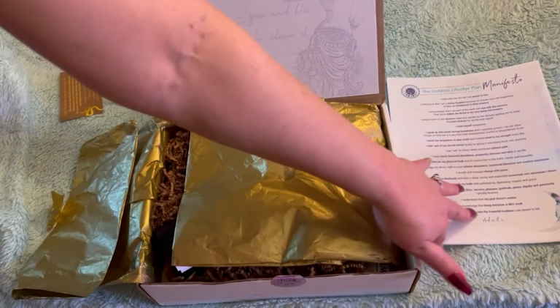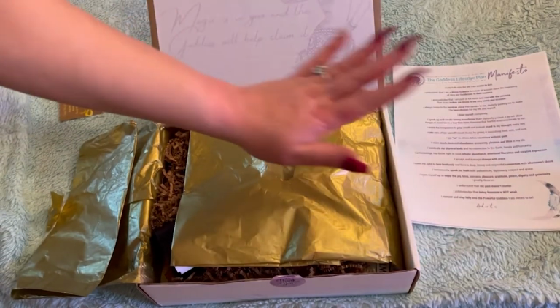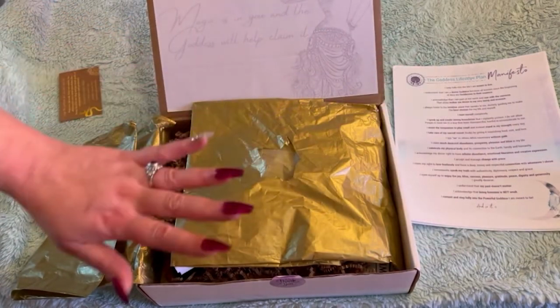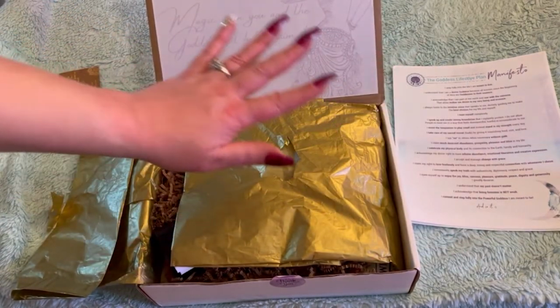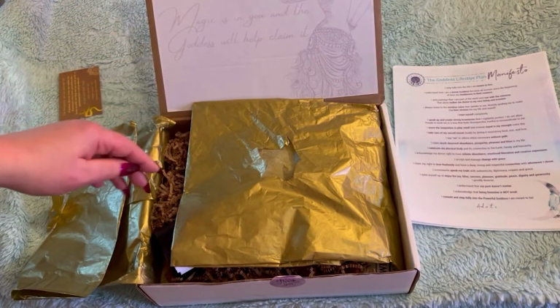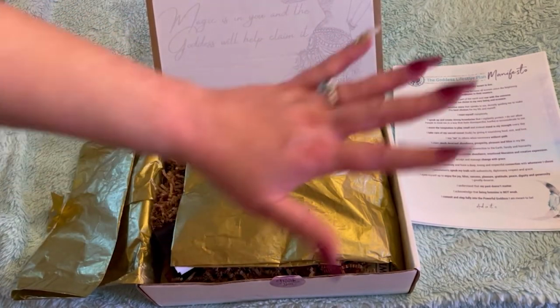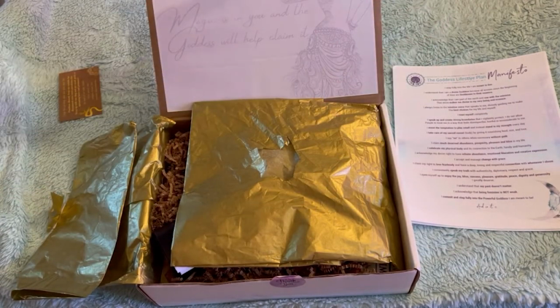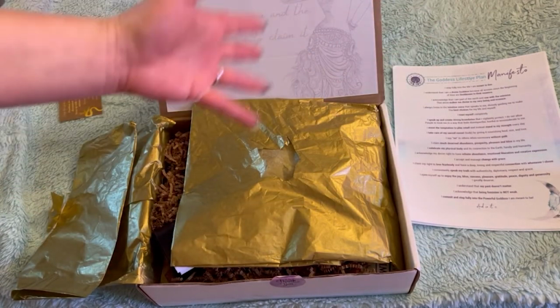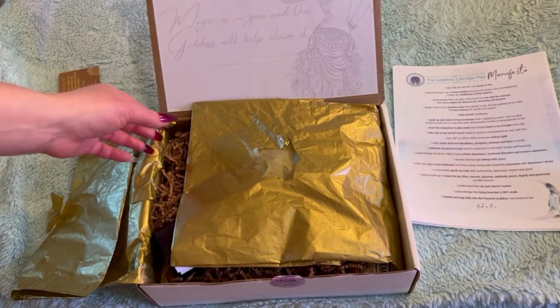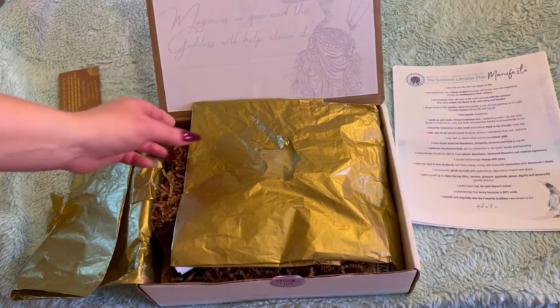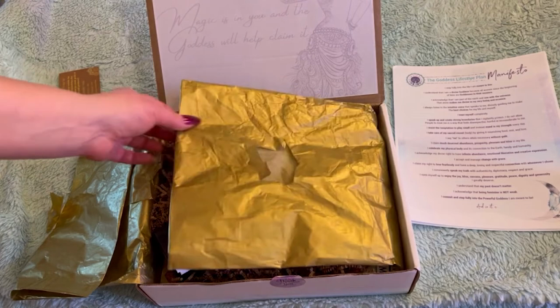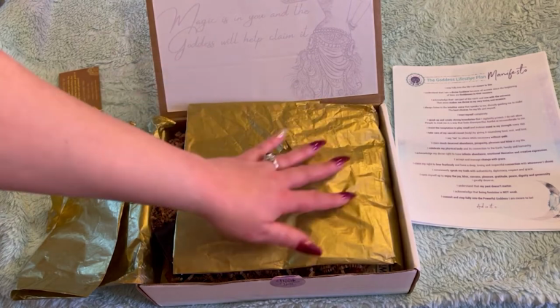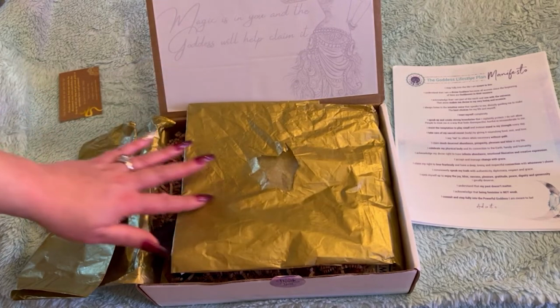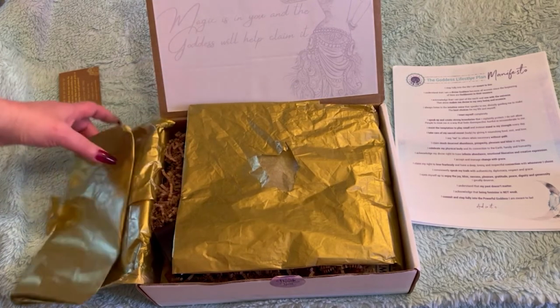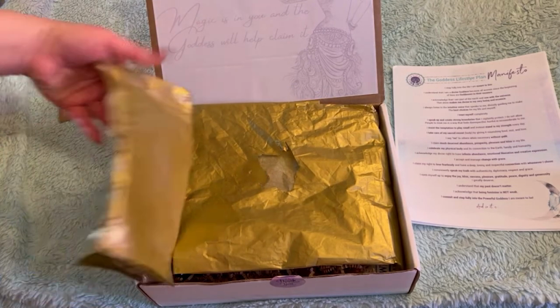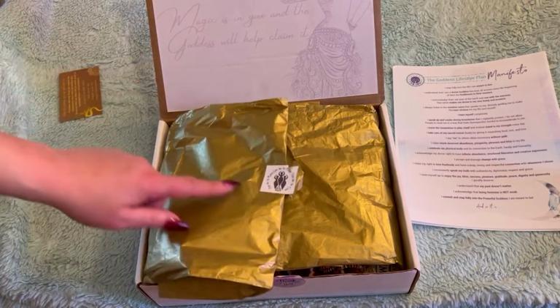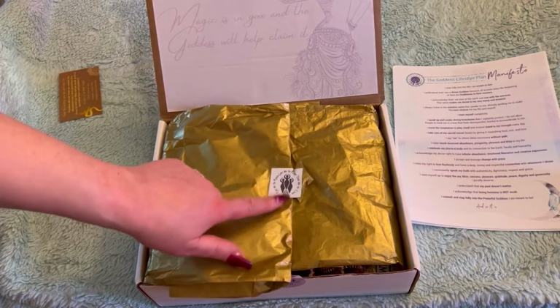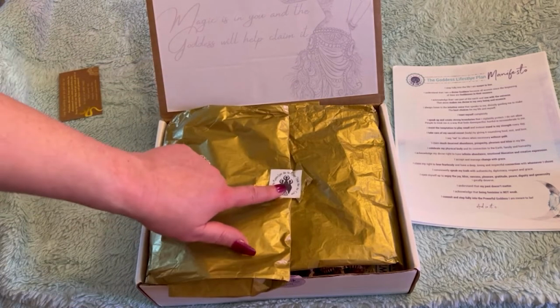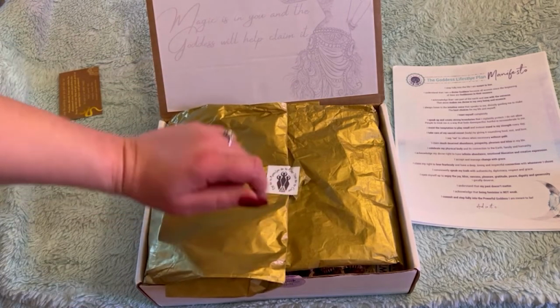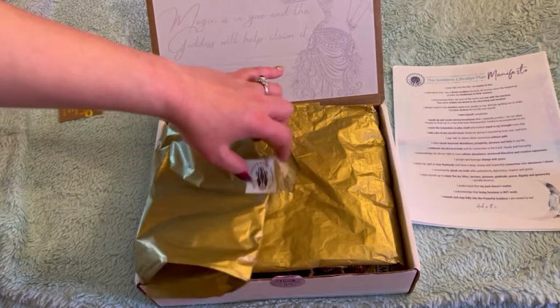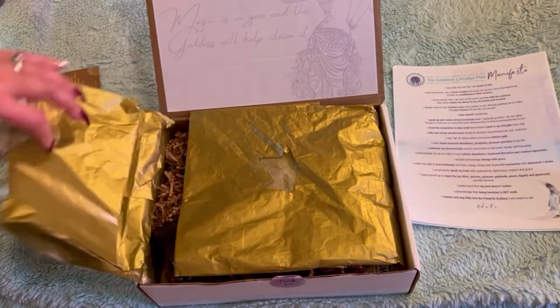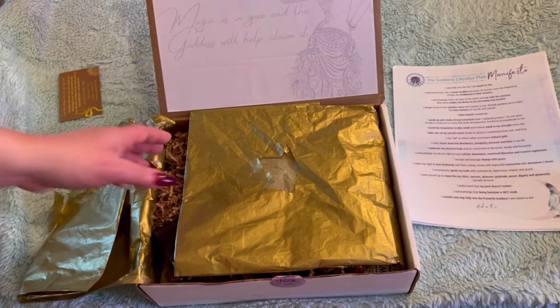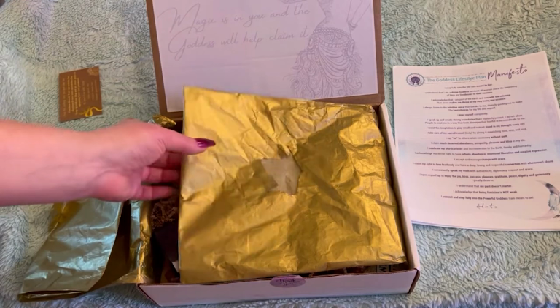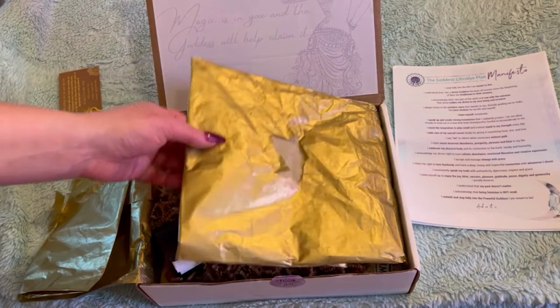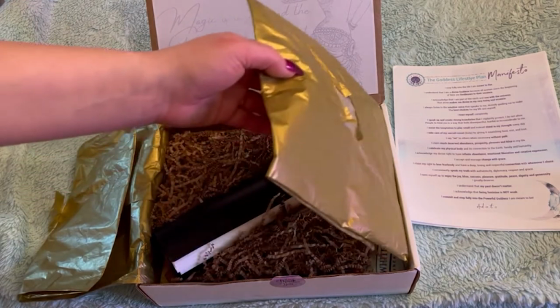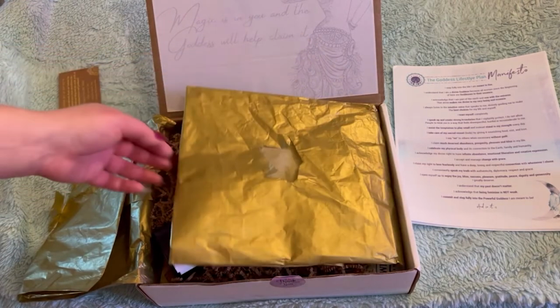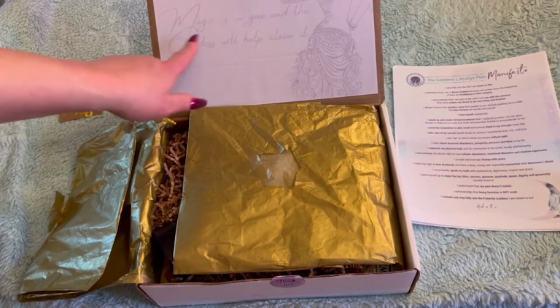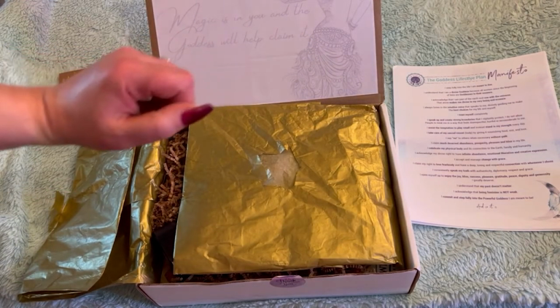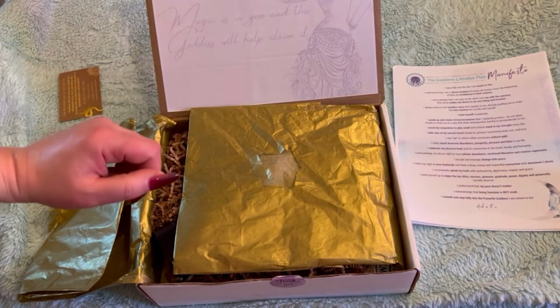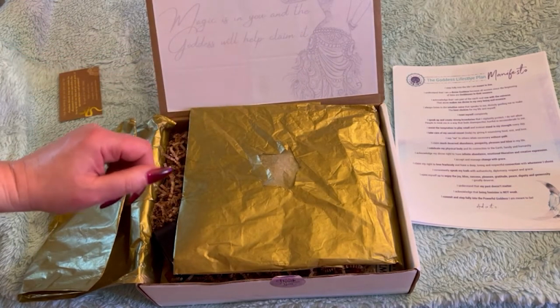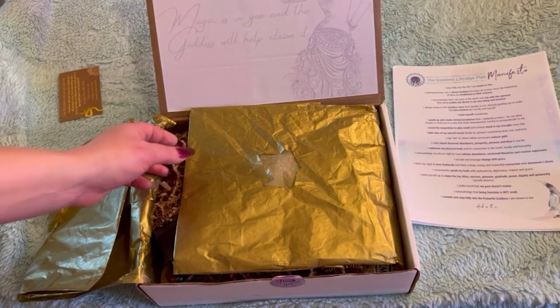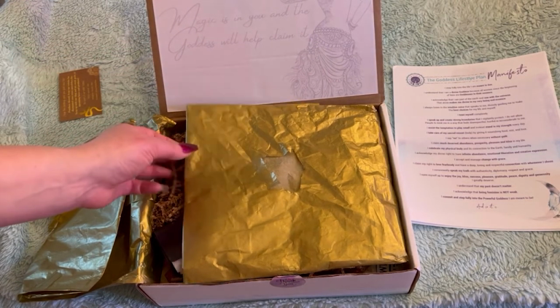Alright, sorry guys. There's the paperwork — we're going to put that to the side. I'm probably not going to read every single thing. Some beautiful gold paper and this beautiful little triple goddess sticker here. And what does this say? 'Magic is in you, and the goddess will help claim it.'